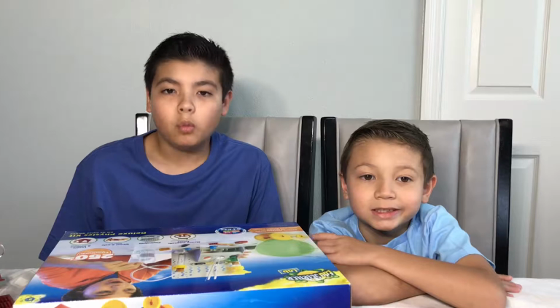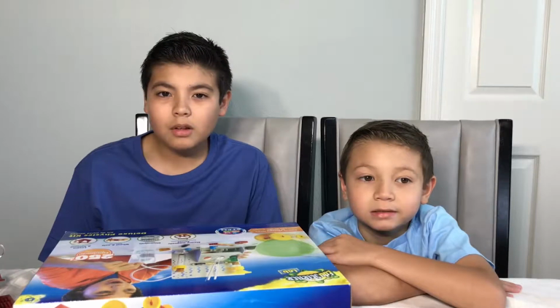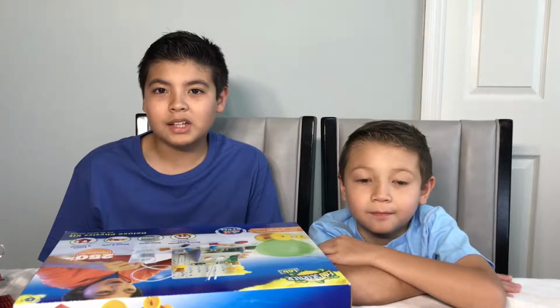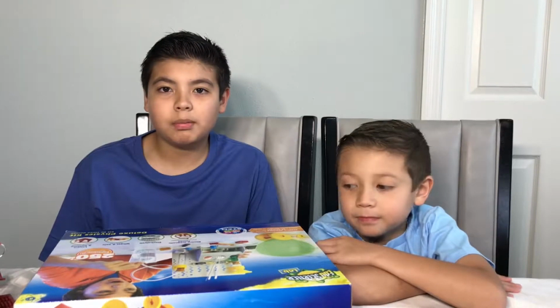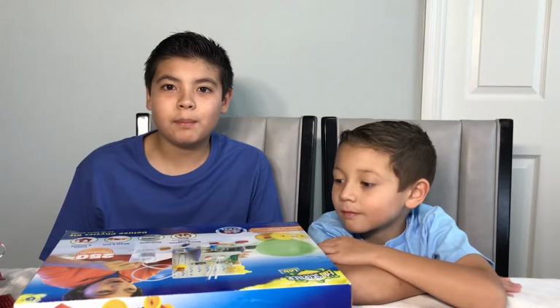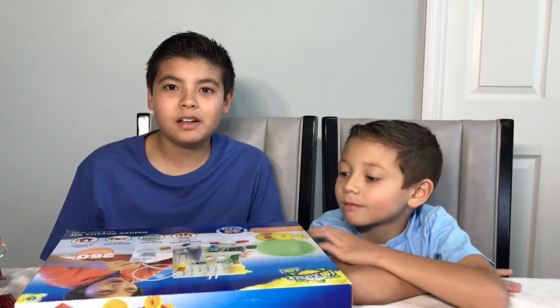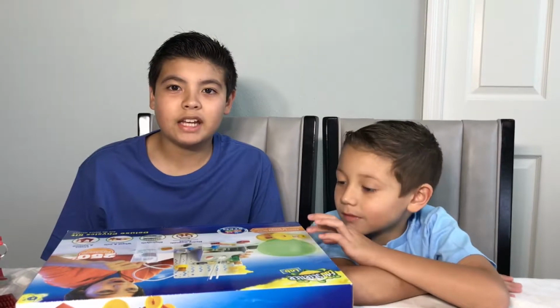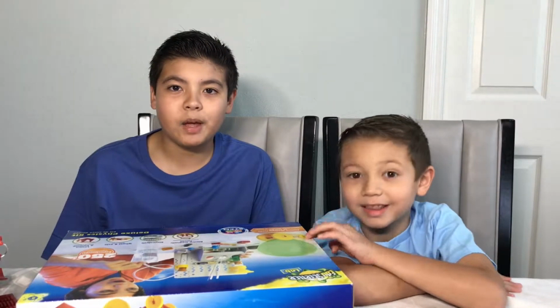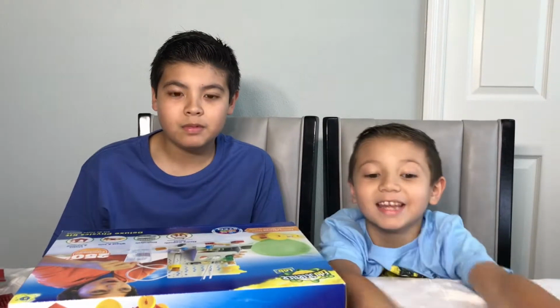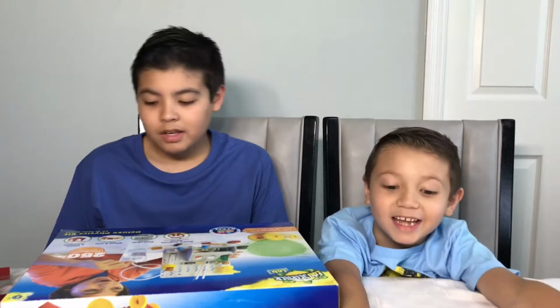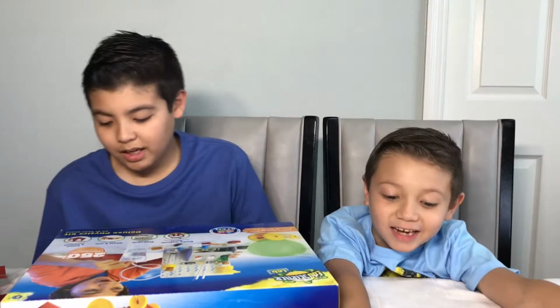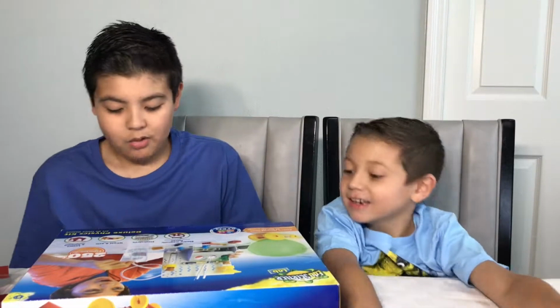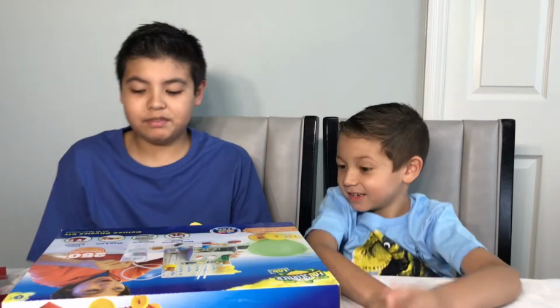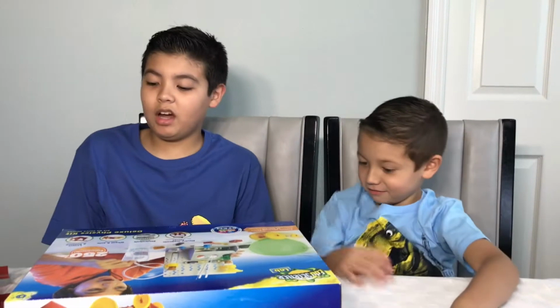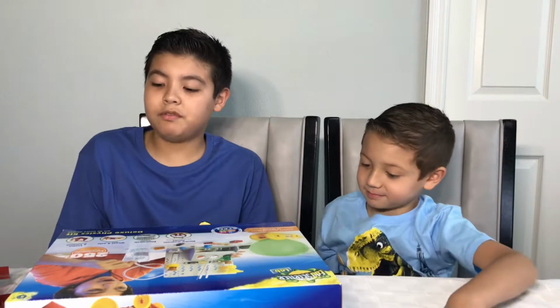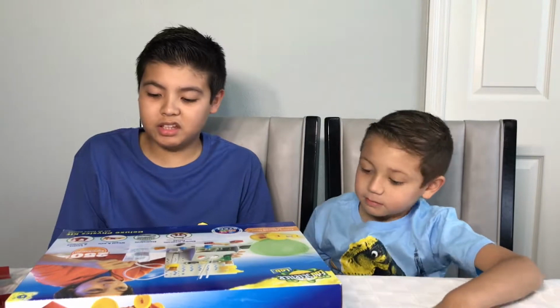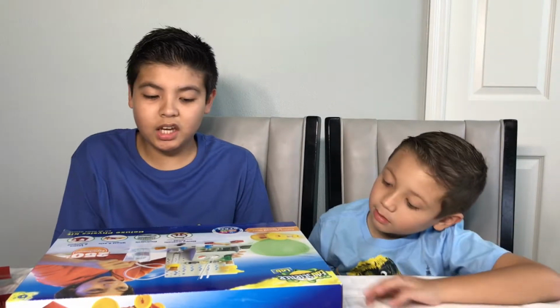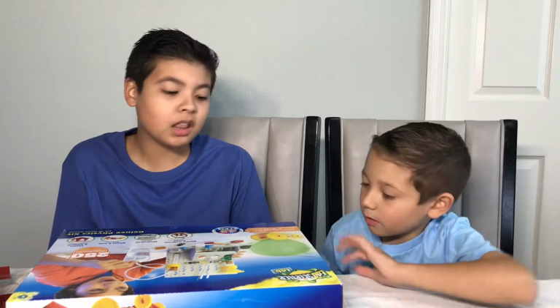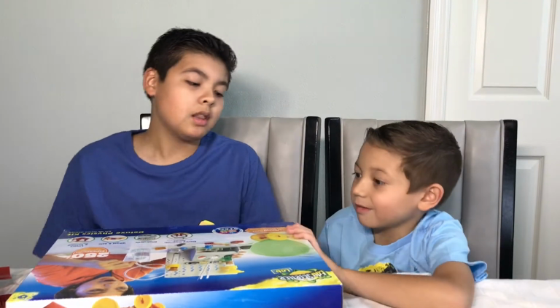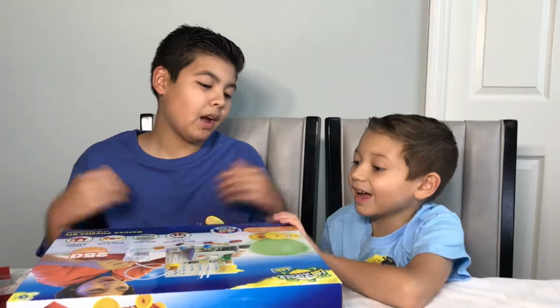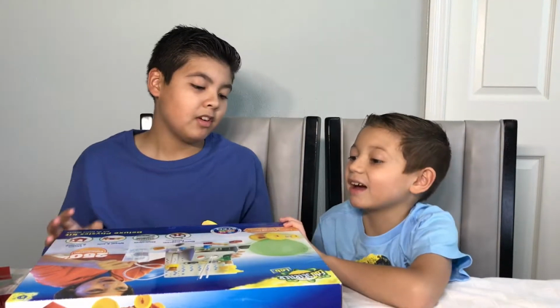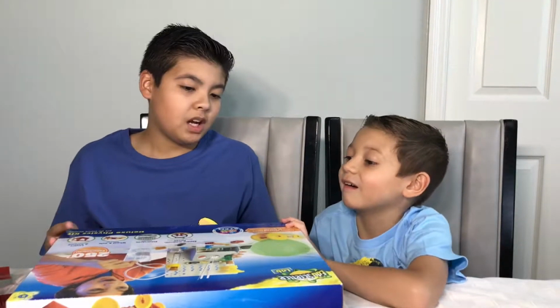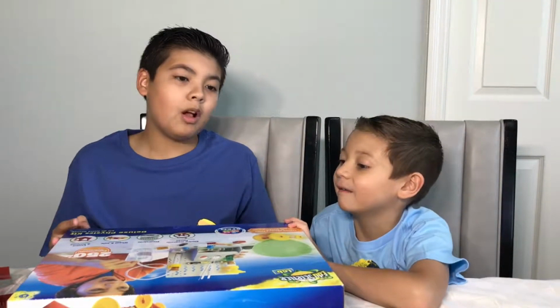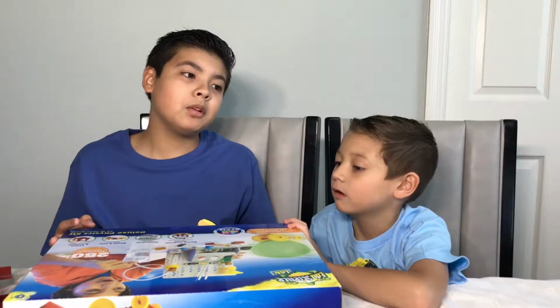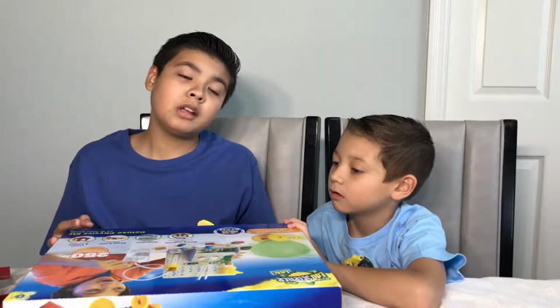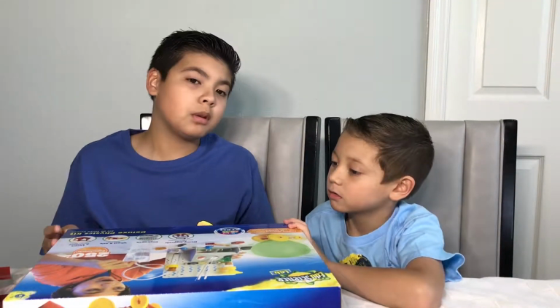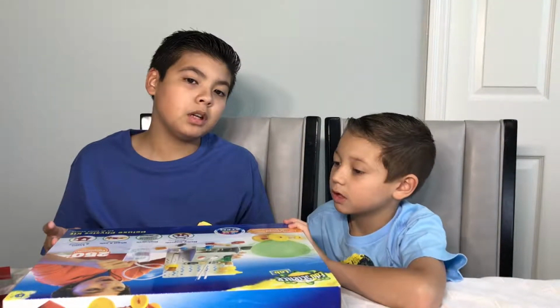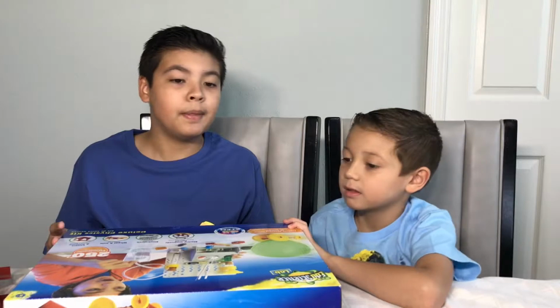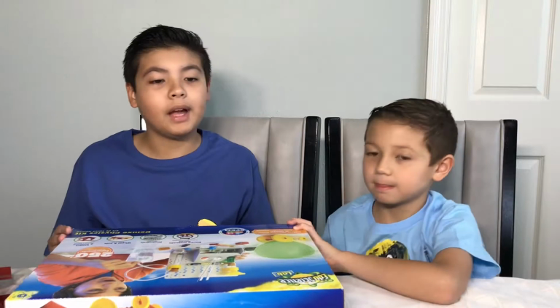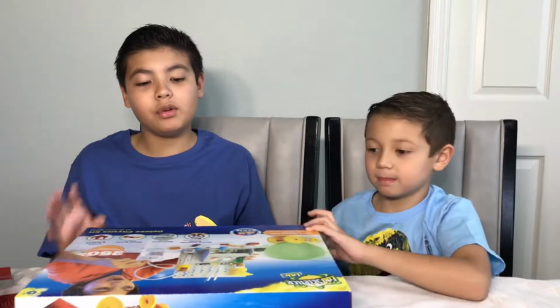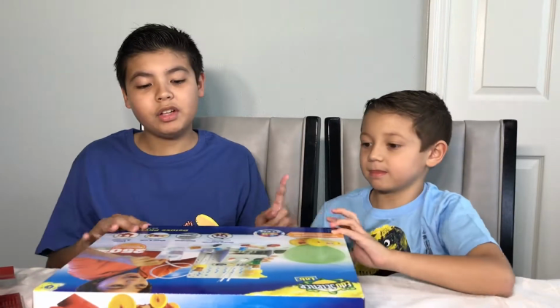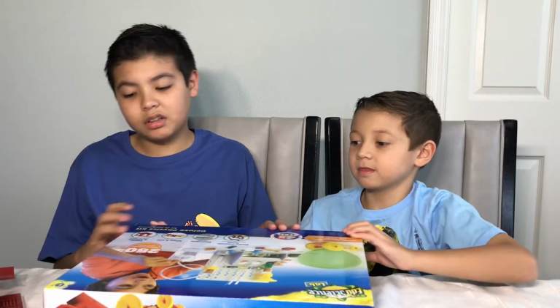Welcome back to Toys We Play everybody. This is Aiden and Dylan. Today we have the deluxe physics kit. We used to be doing chemistry, and now we have physics.